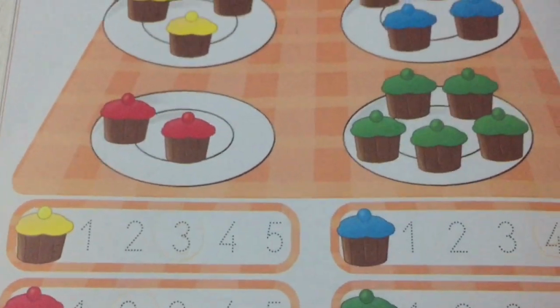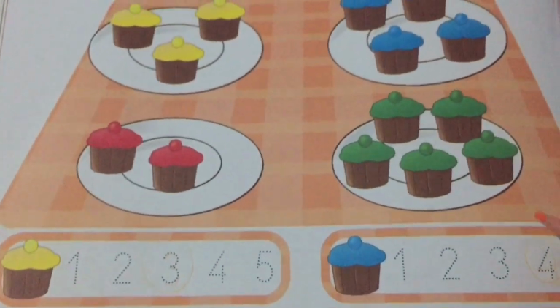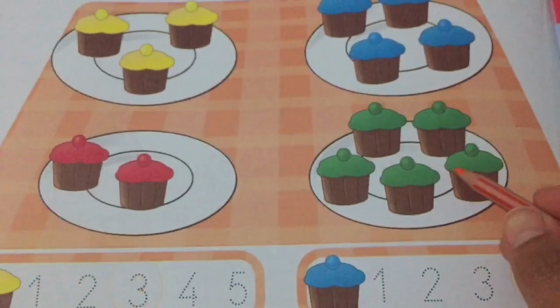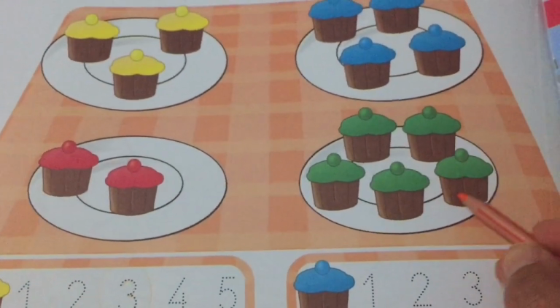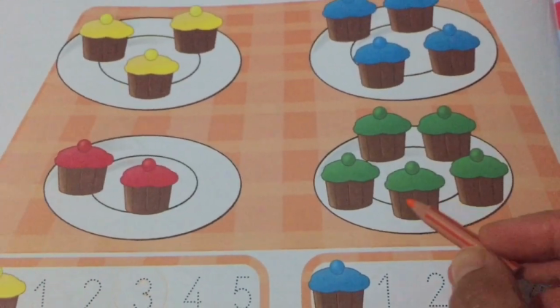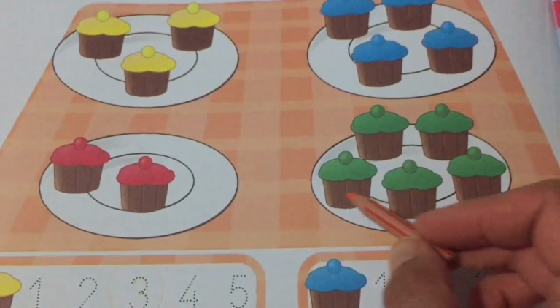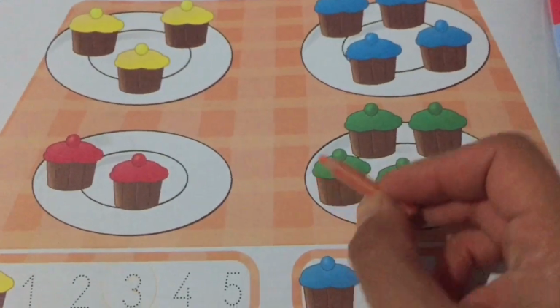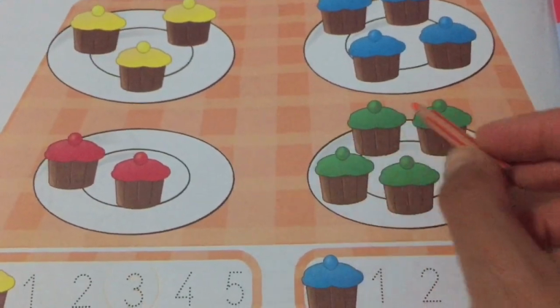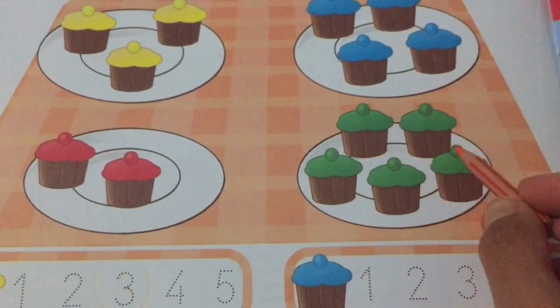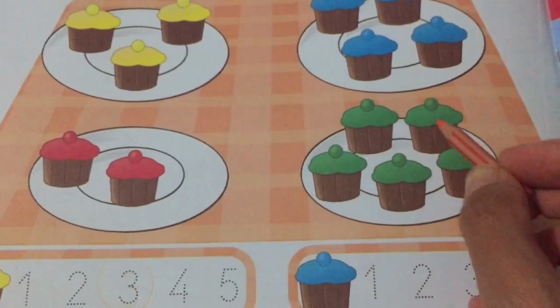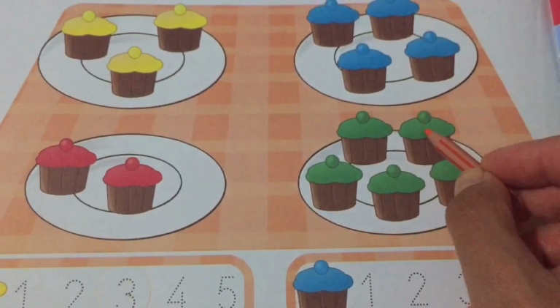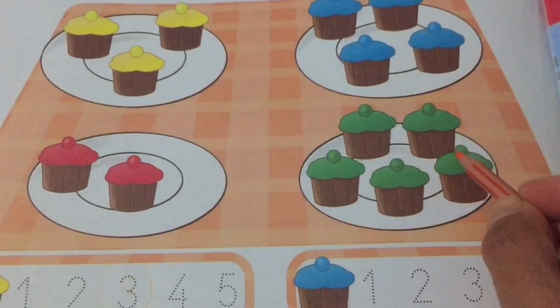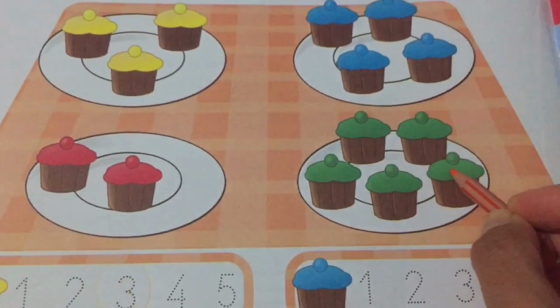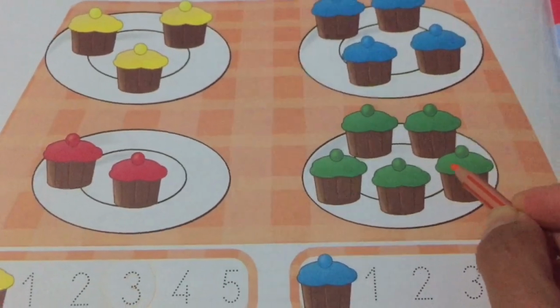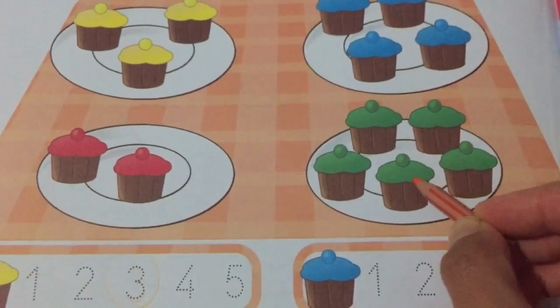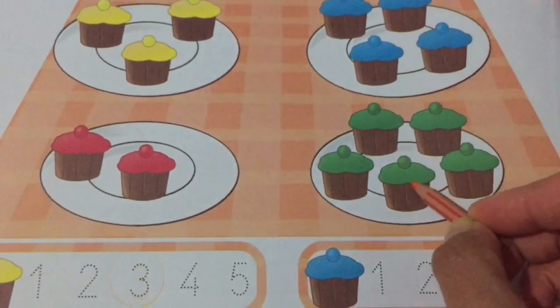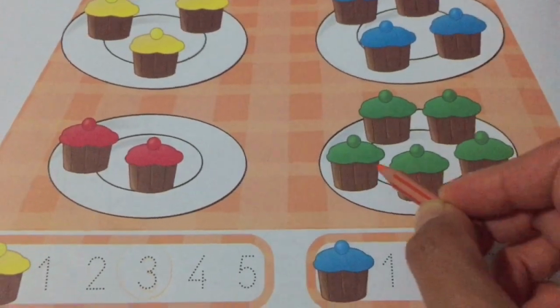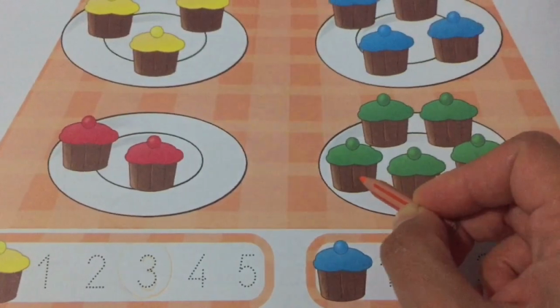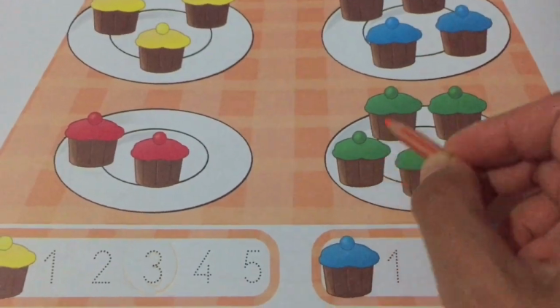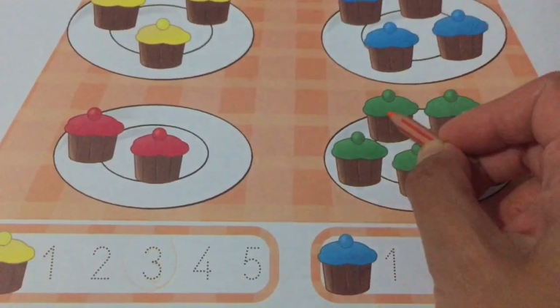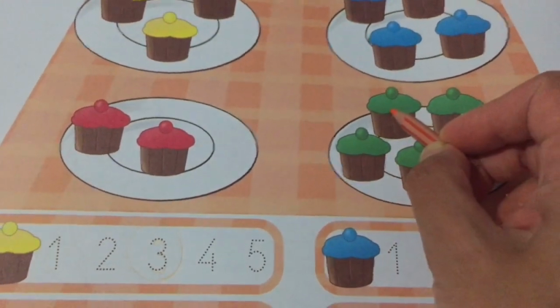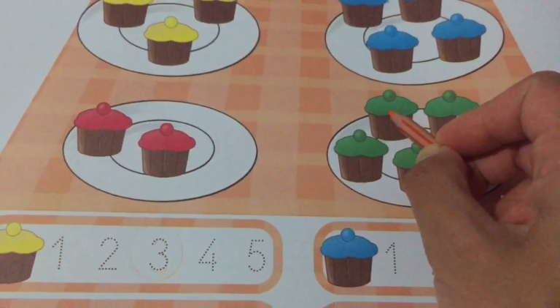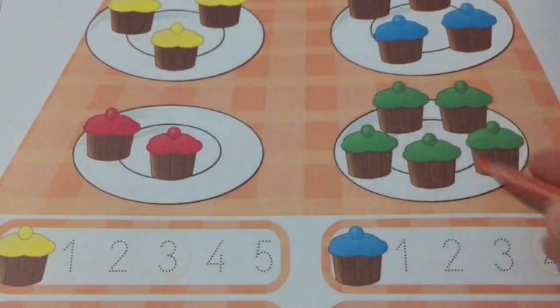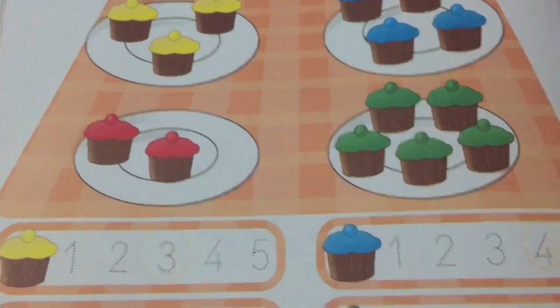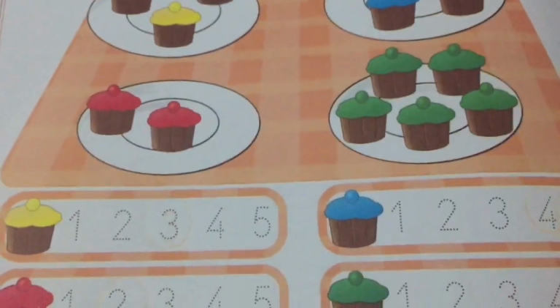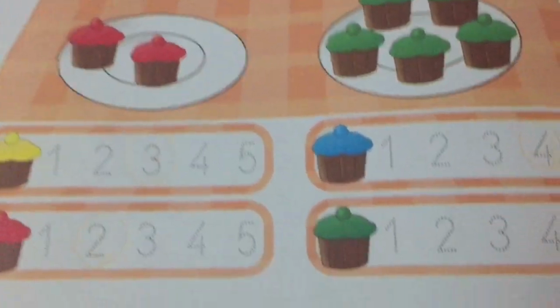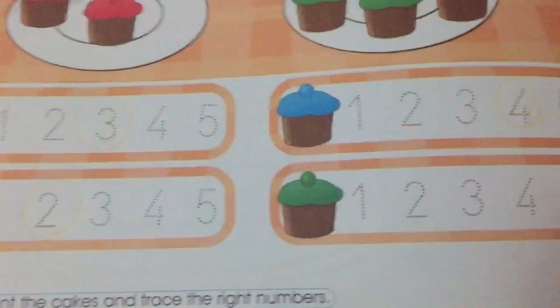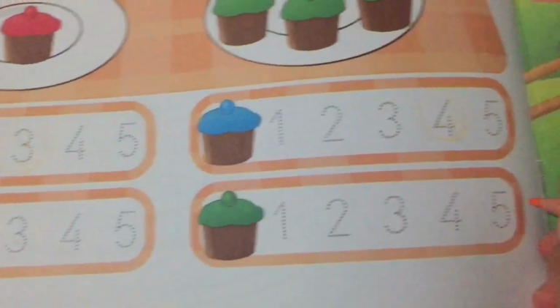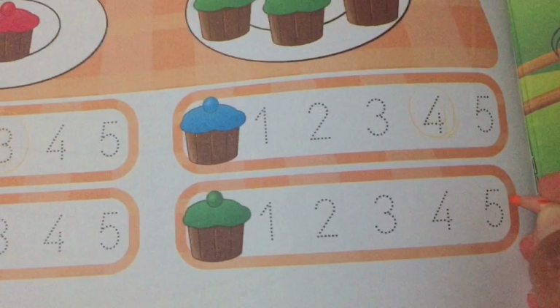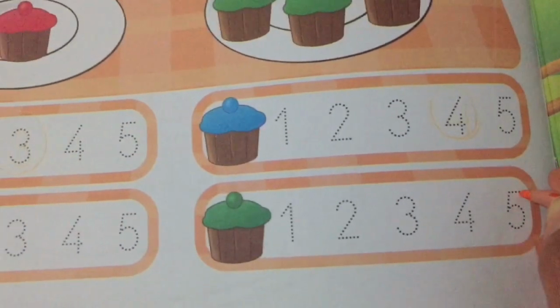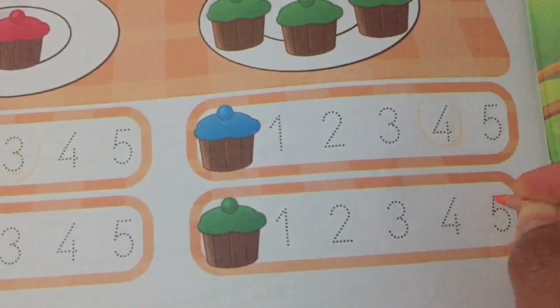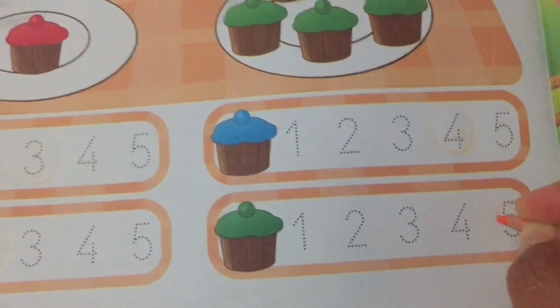How many green cakes are there? One, two, three, four, five. There are five green cakes.